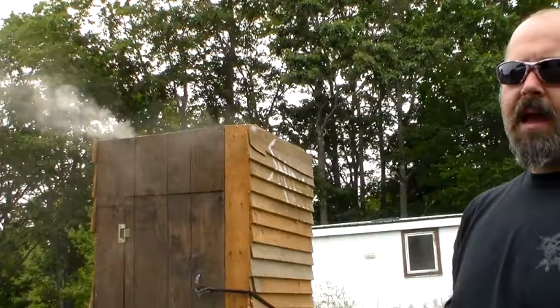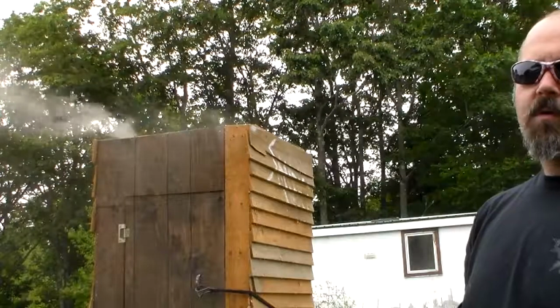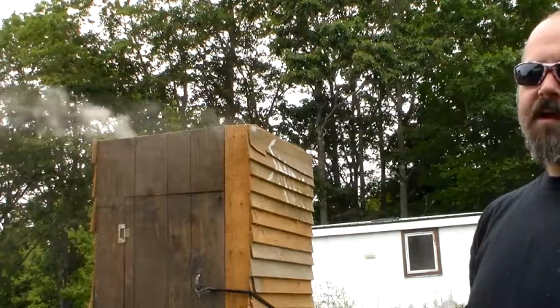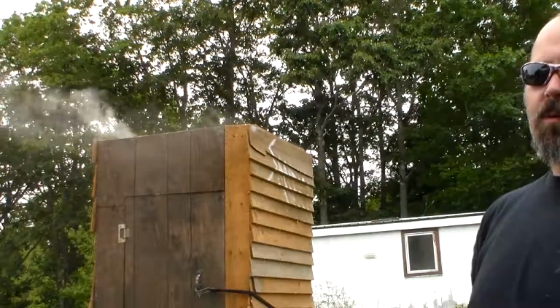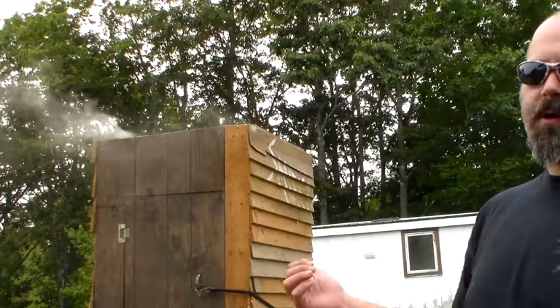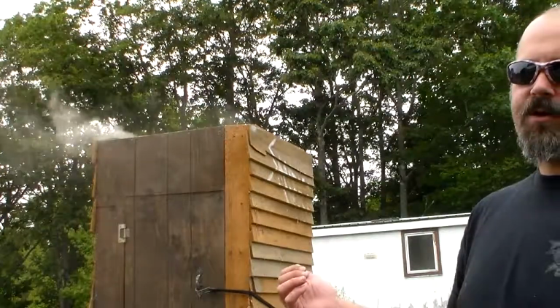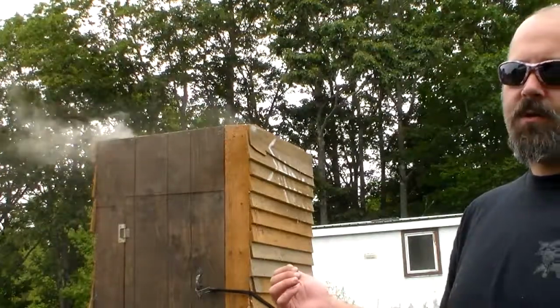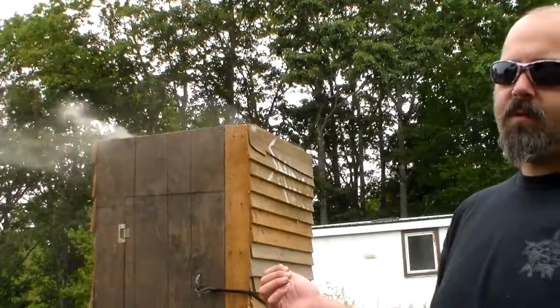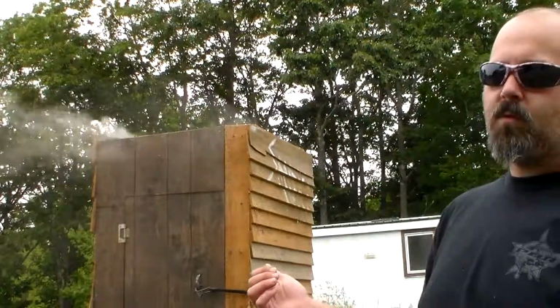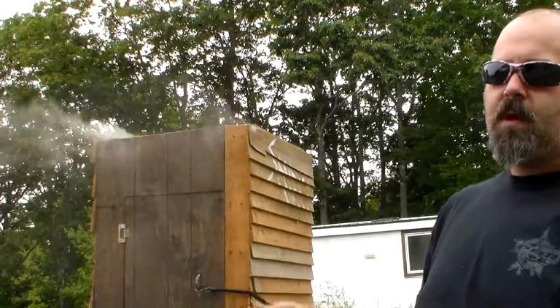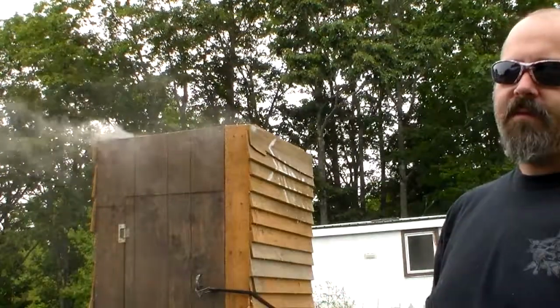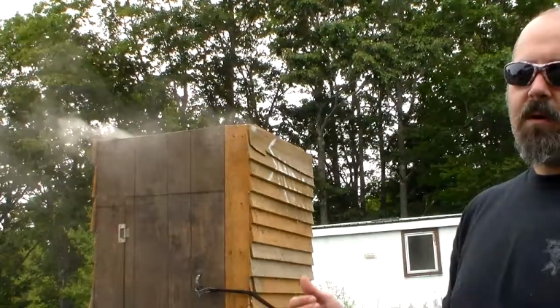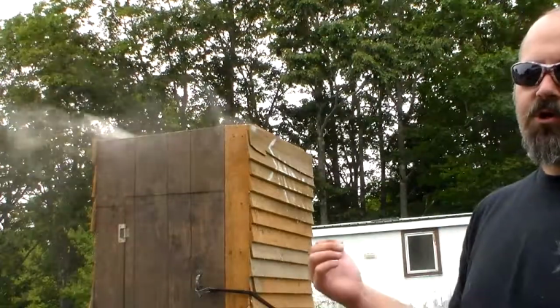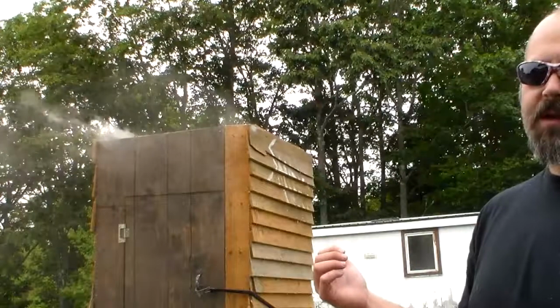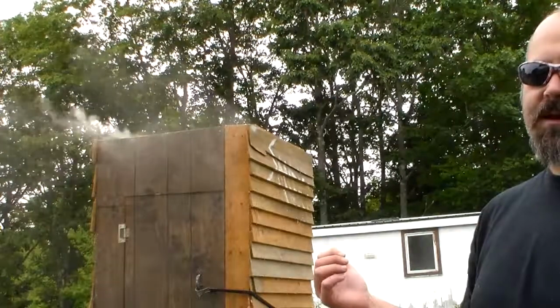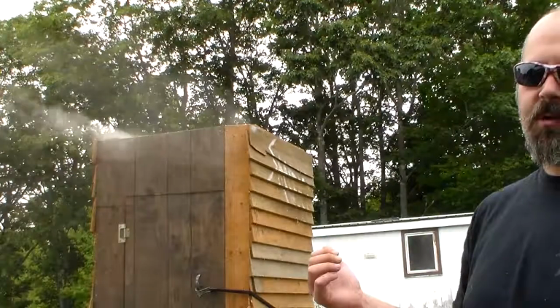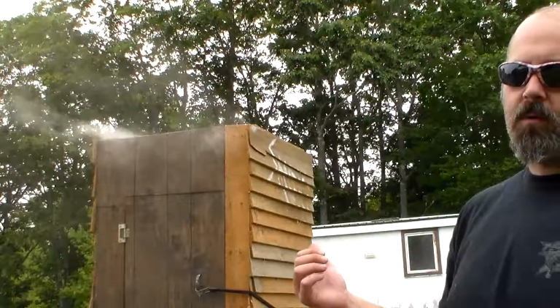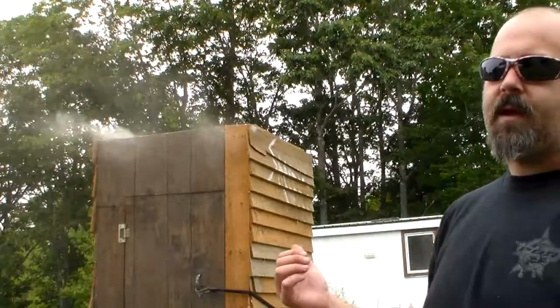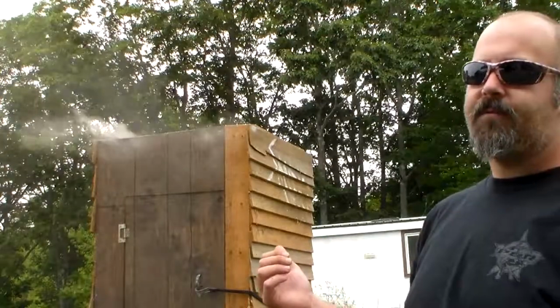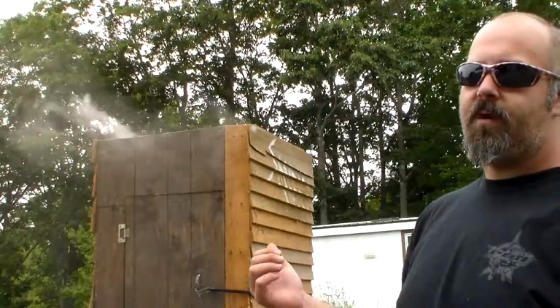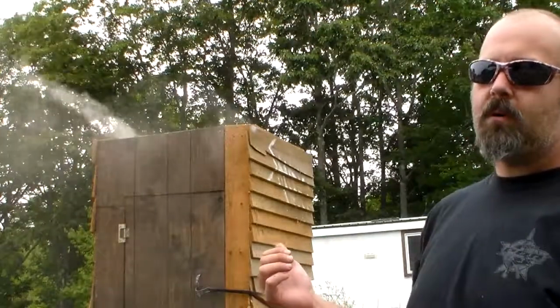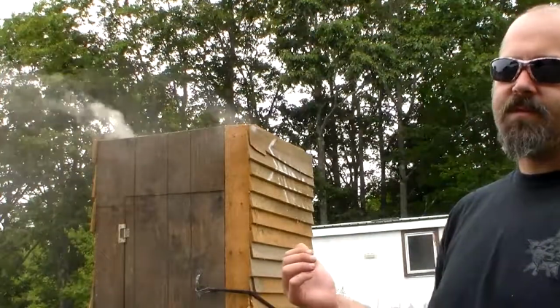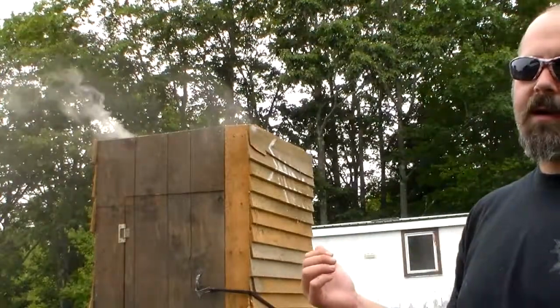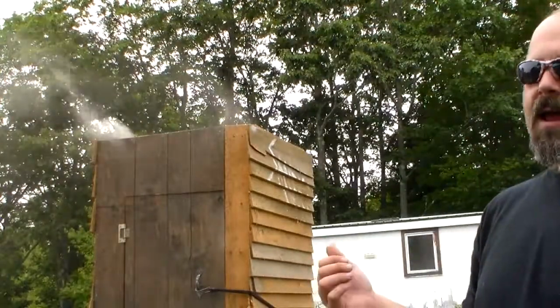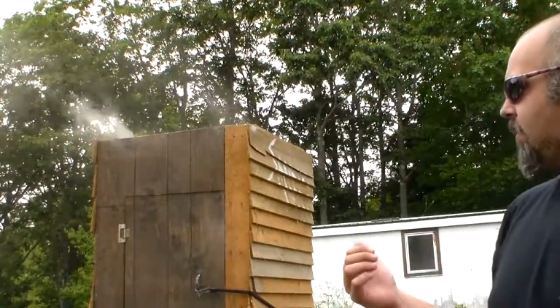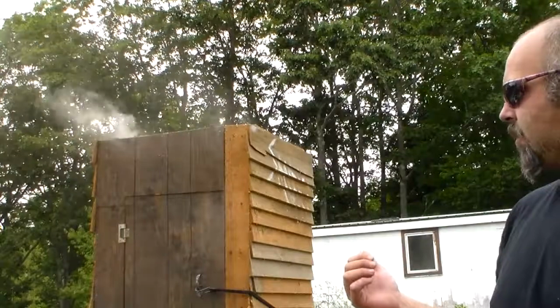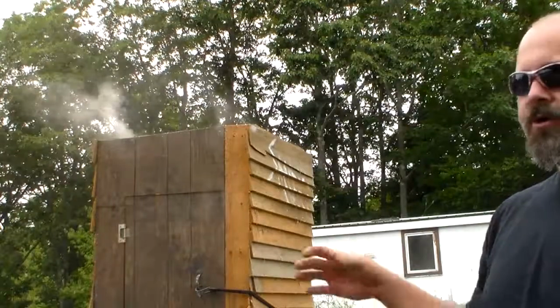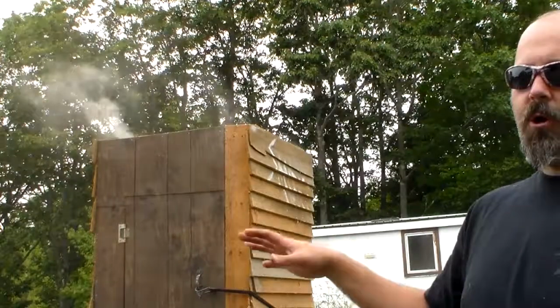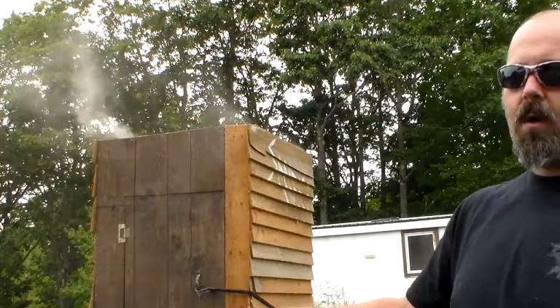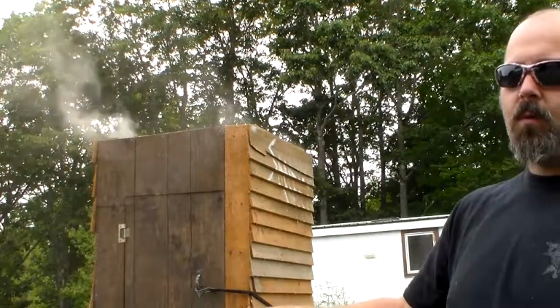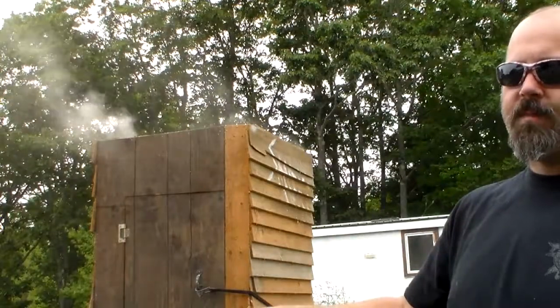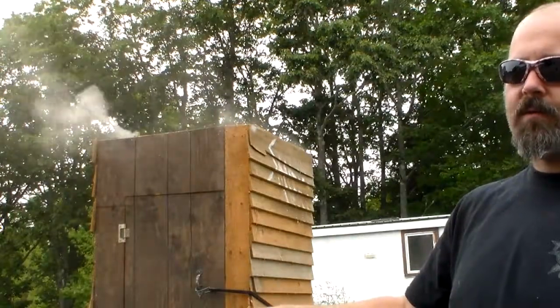Howdy folks, it's Harrison and we're on day two of smoking the mackerel. I figured I would show you inside and show you what the mackerel looks like after 24 hours of smoking, and also show you how I run the smokehouse.